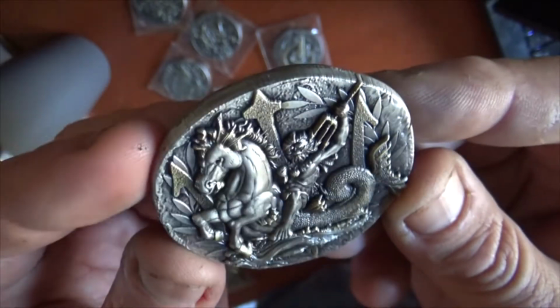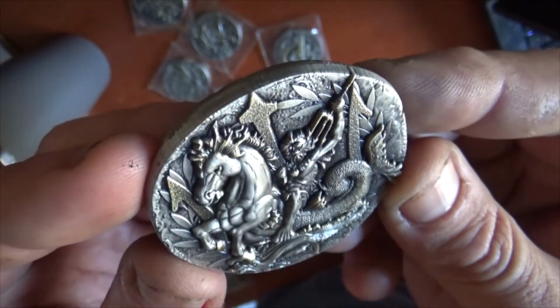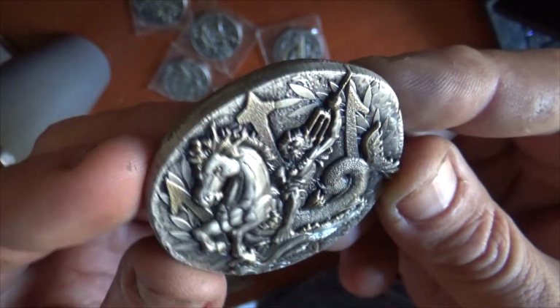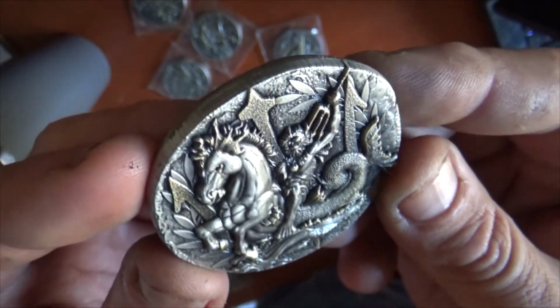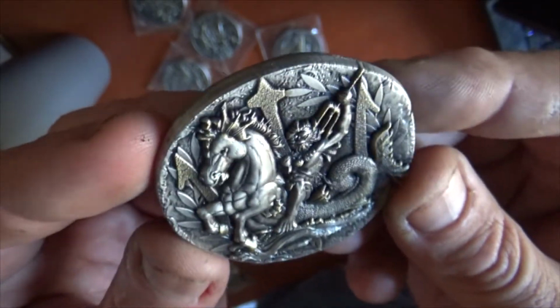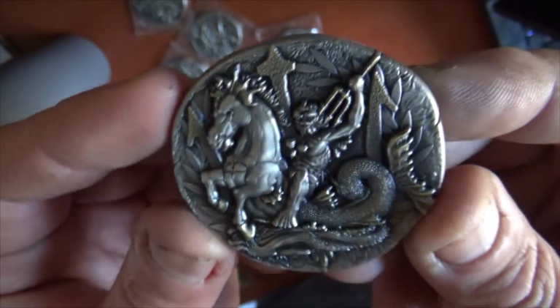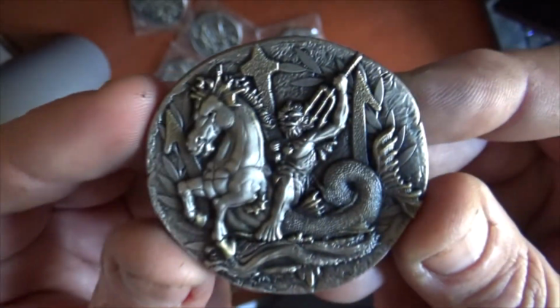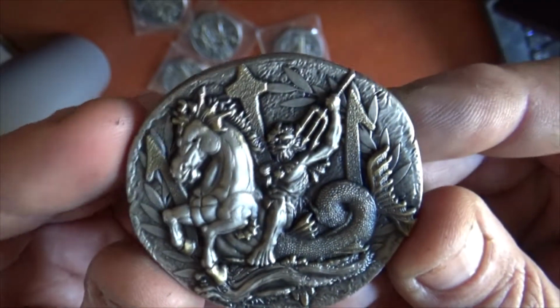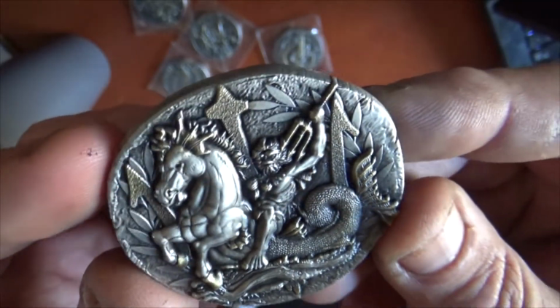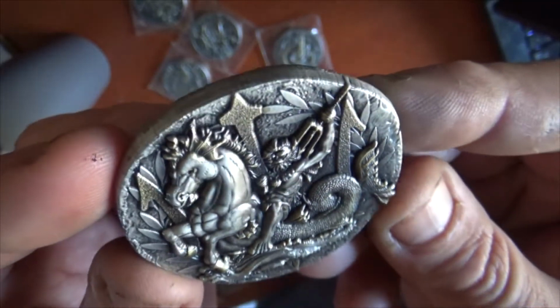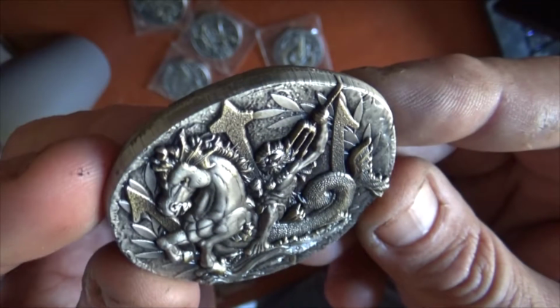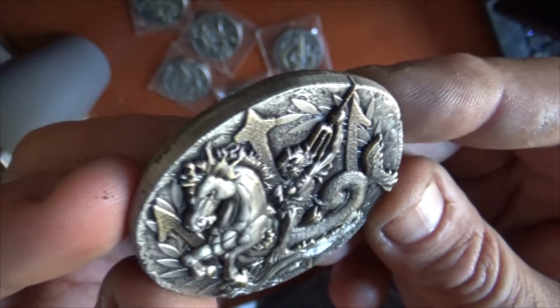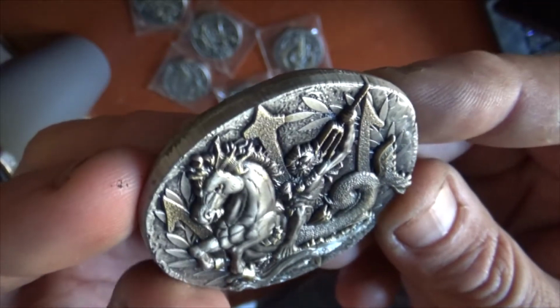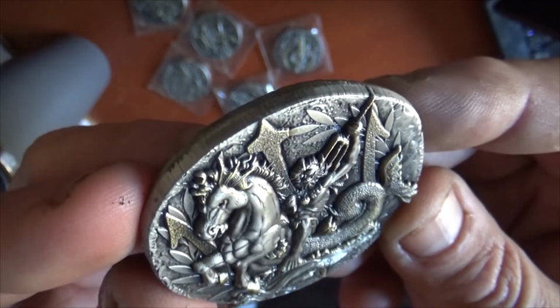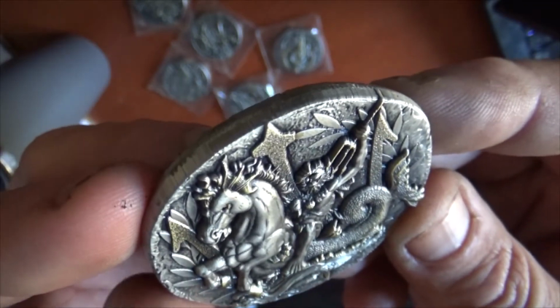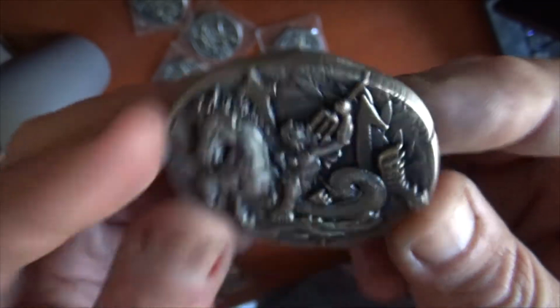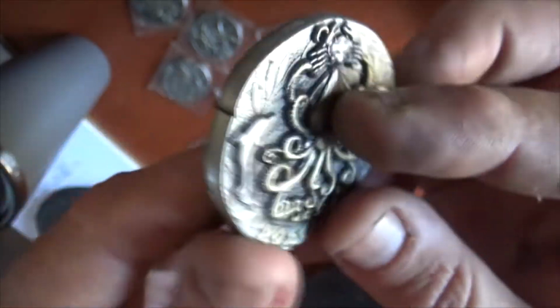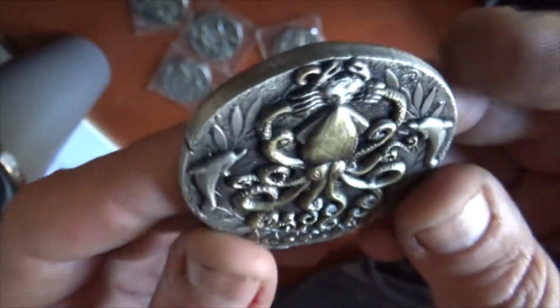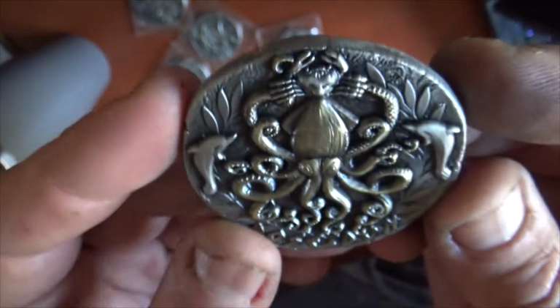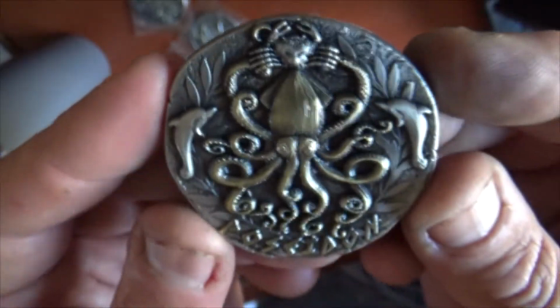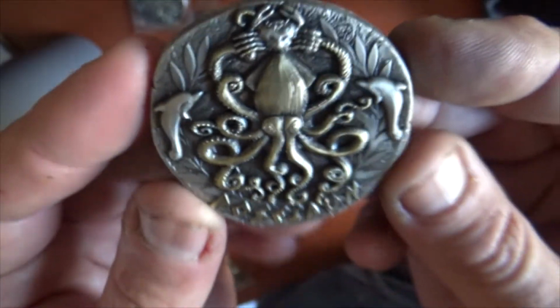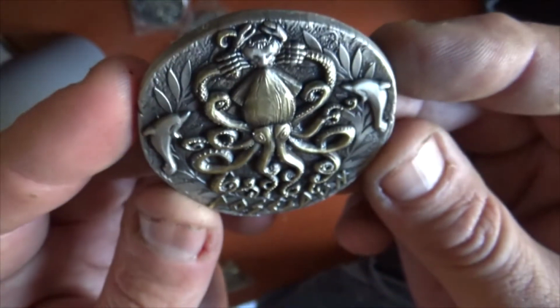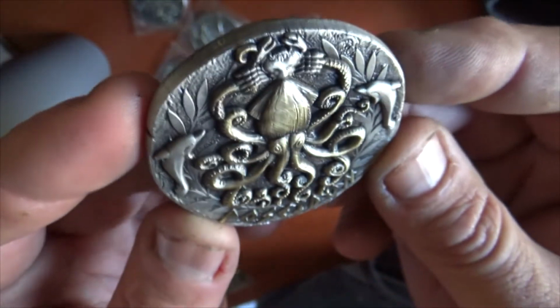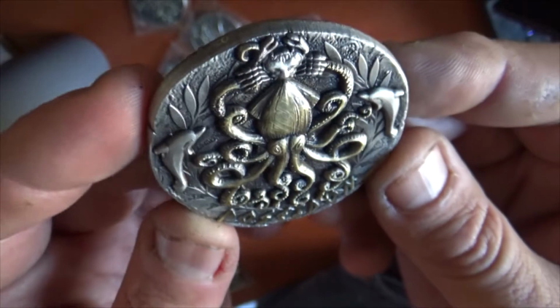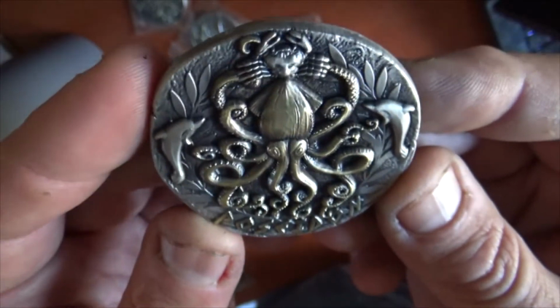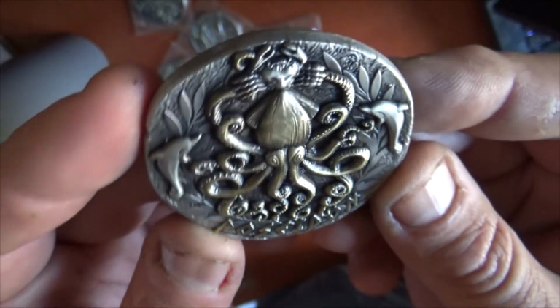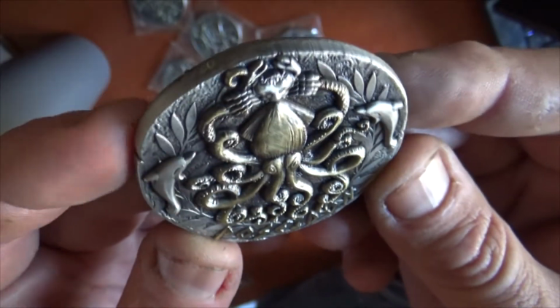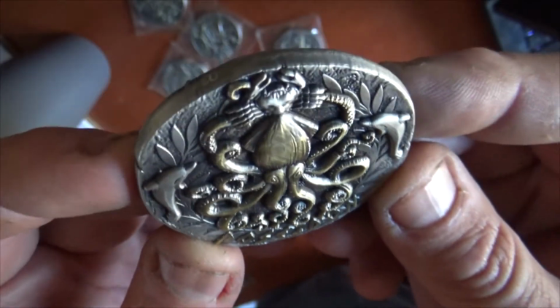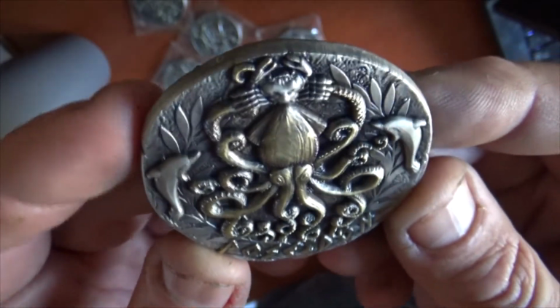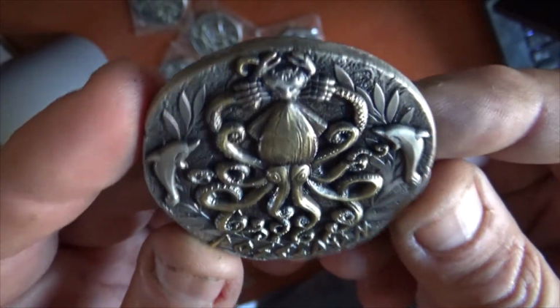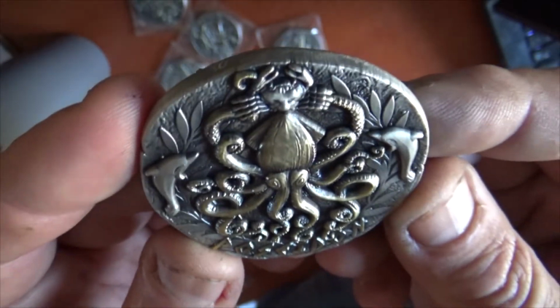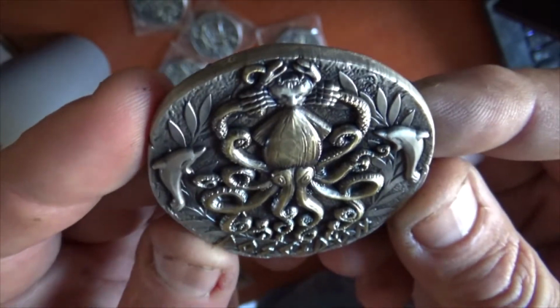As you see here, Poseidon wielding his trident, riding his hippocampus with his symbol in the back, and on the other side, the Kraken, which he controls, as well as many other underwater life.